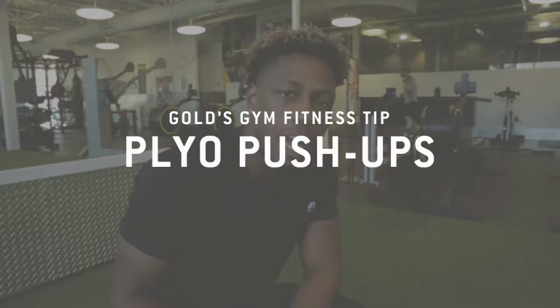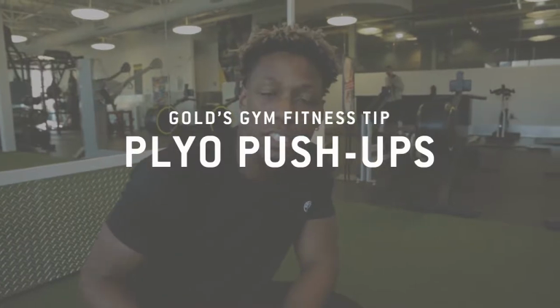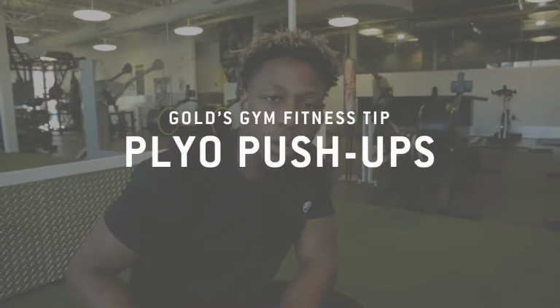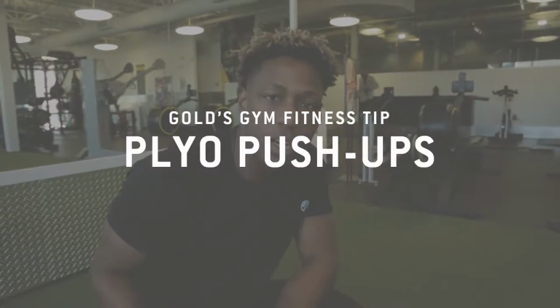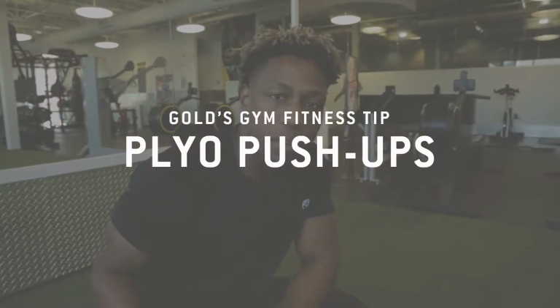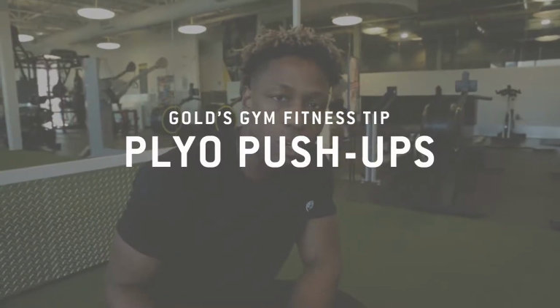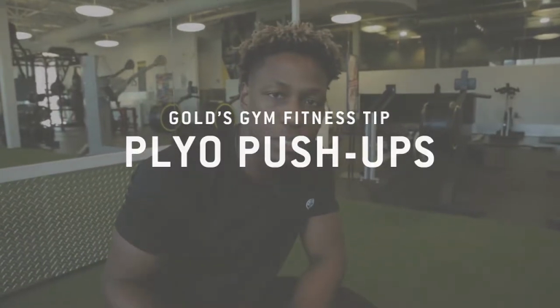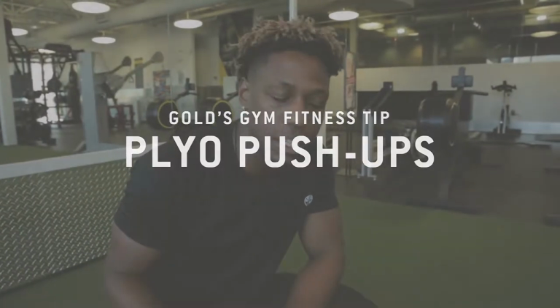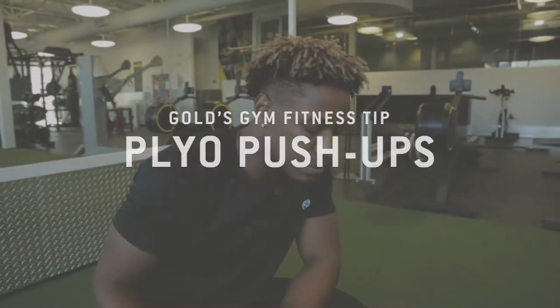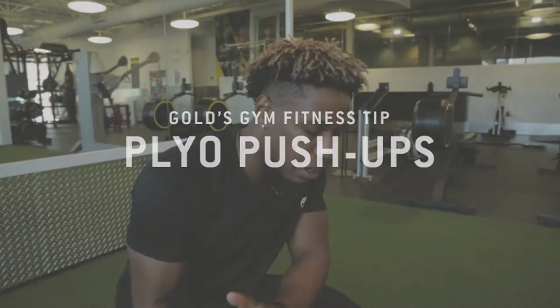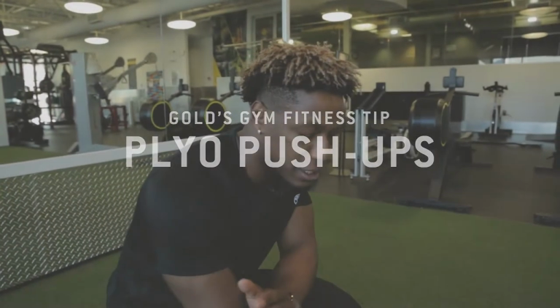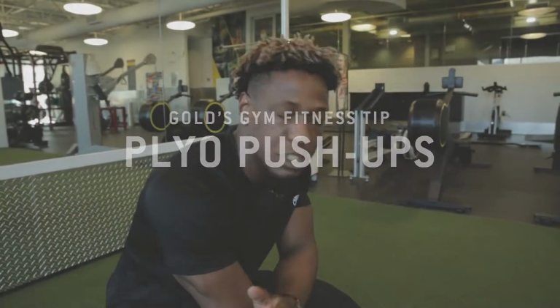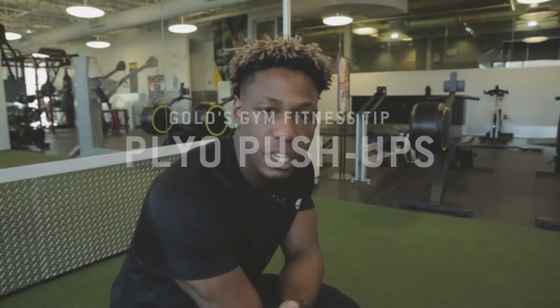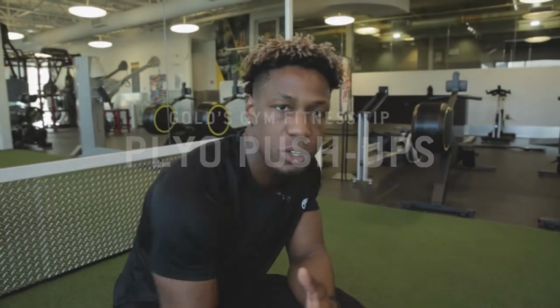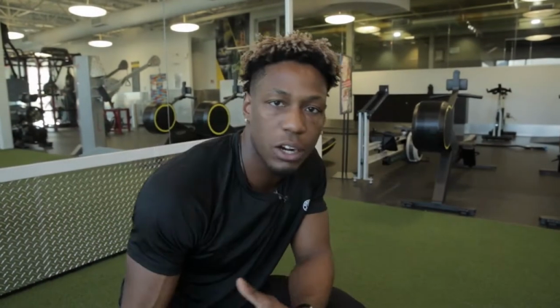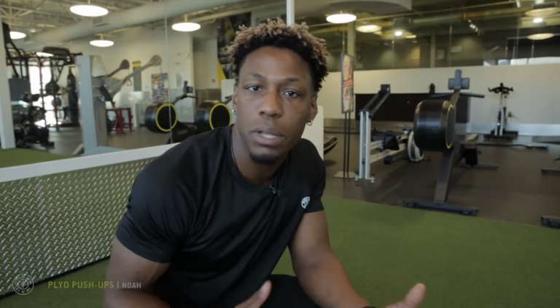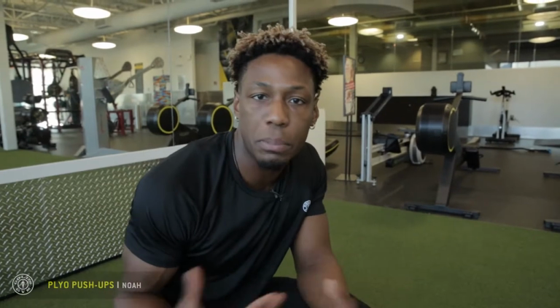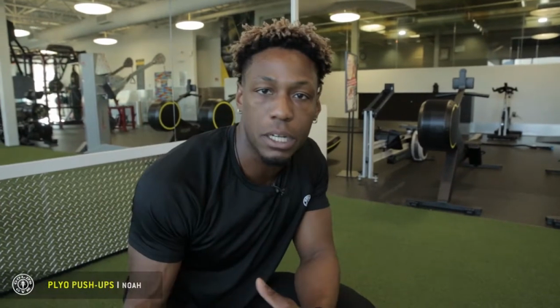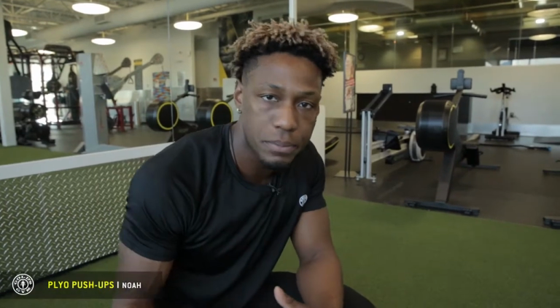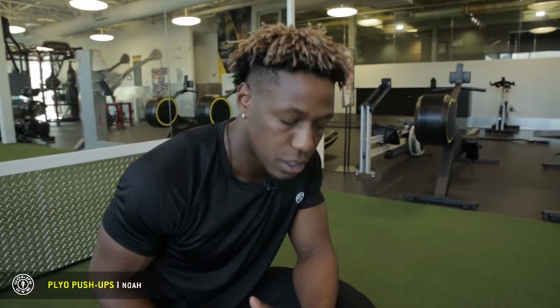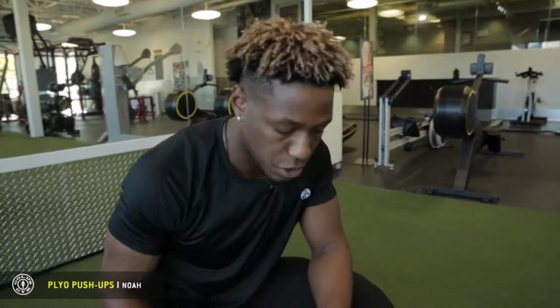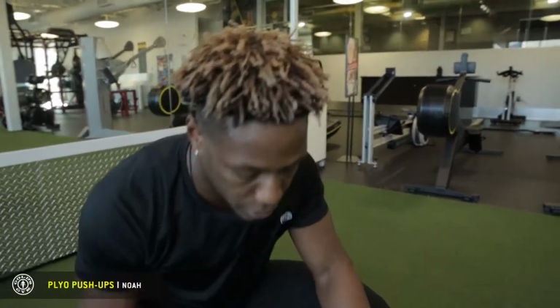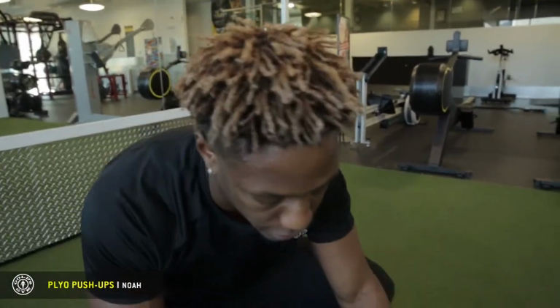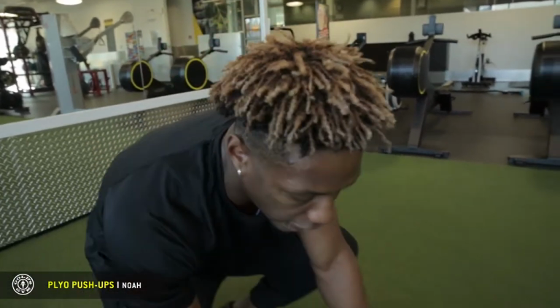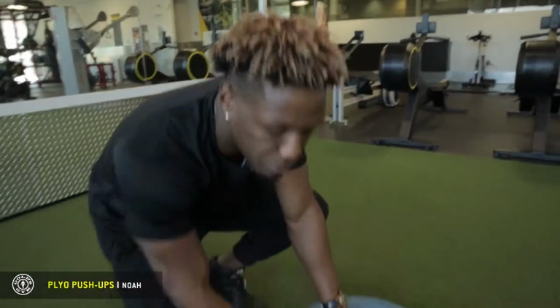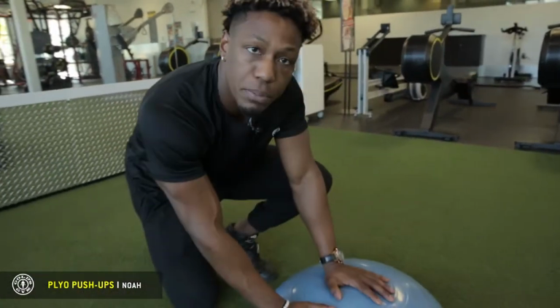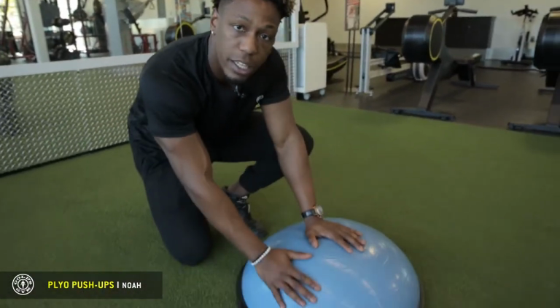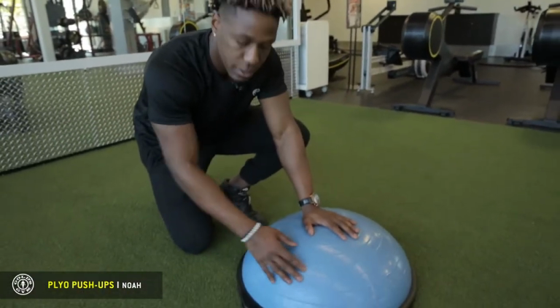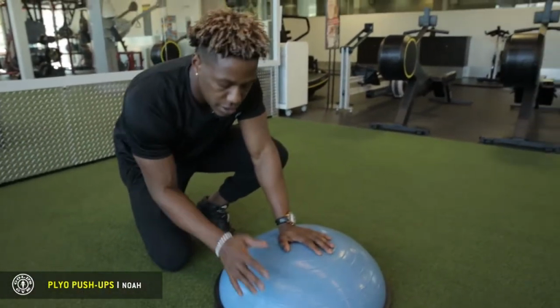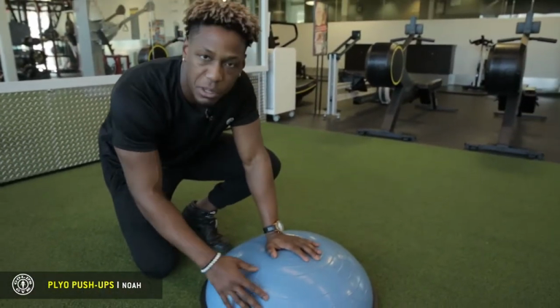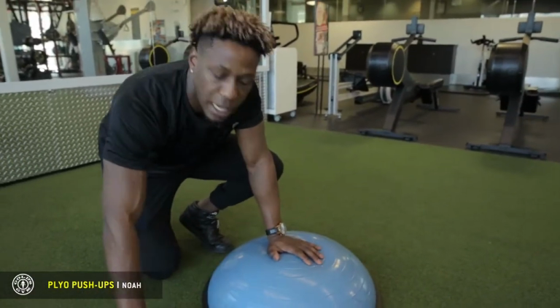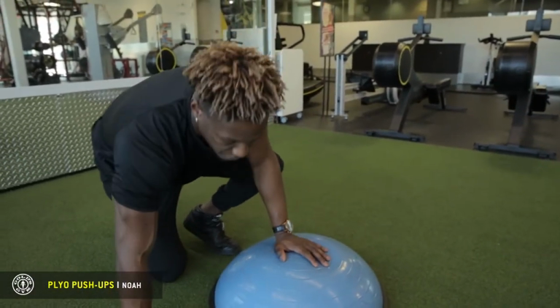Hi, this is Noah from Gold's Gym Langley and I'm going to be demonstrating a unilateral plyo push-up. So we're going to take our half bosu ball here — it's going to be our best friend.